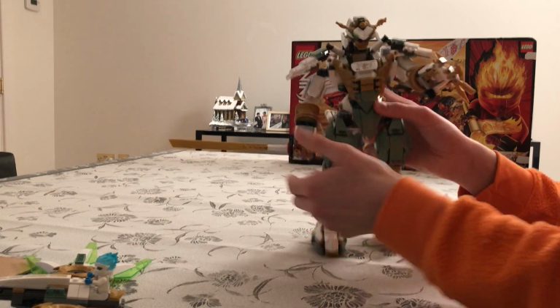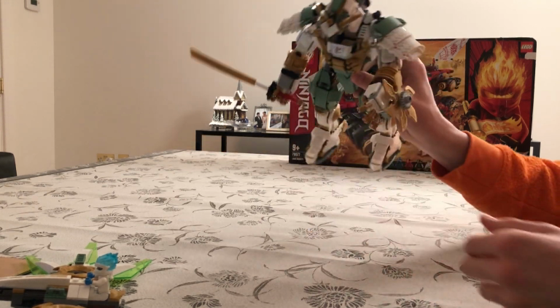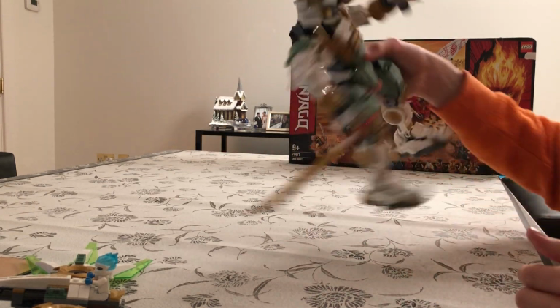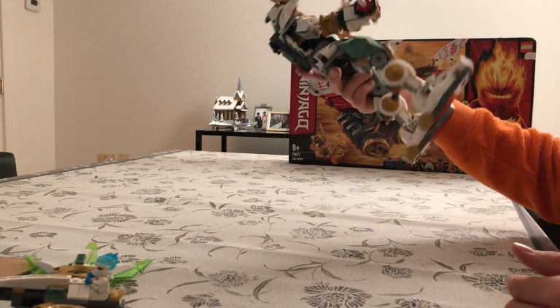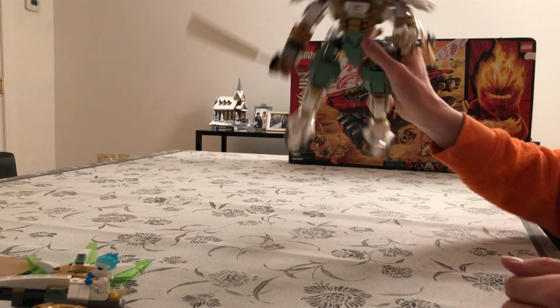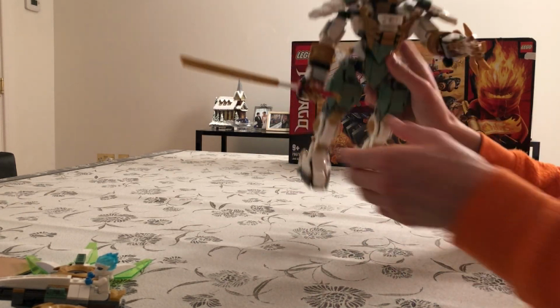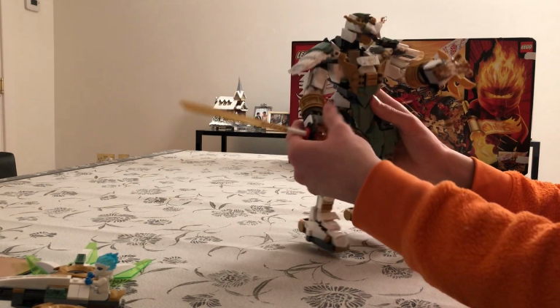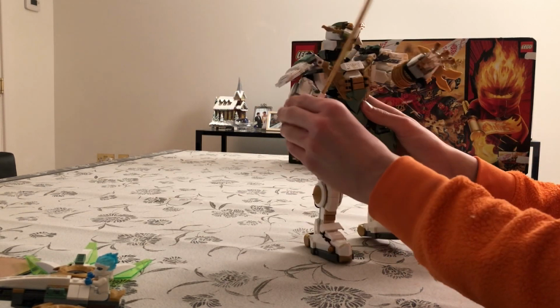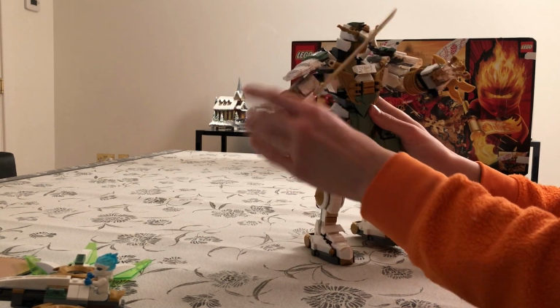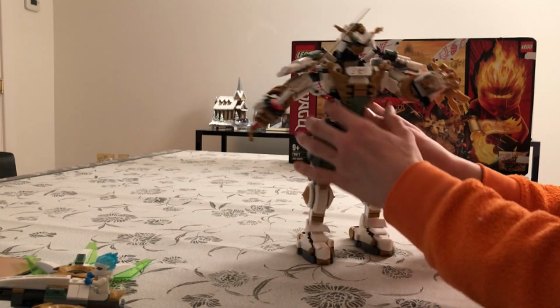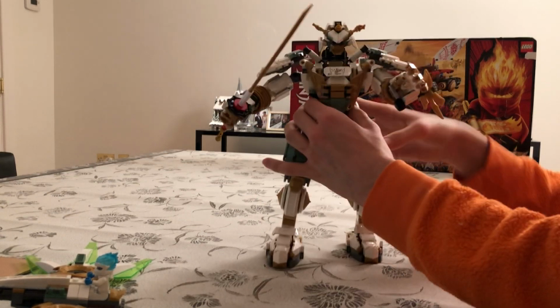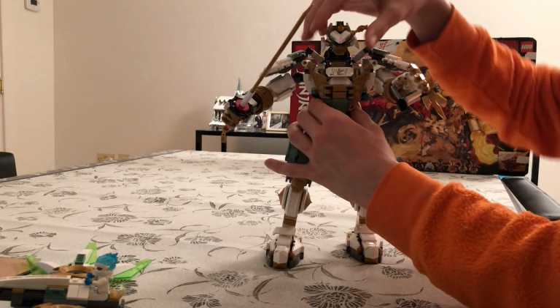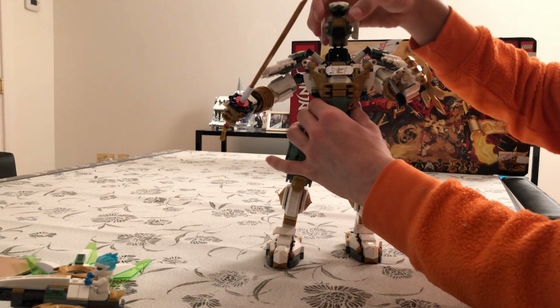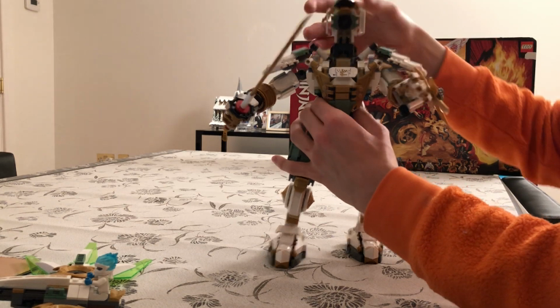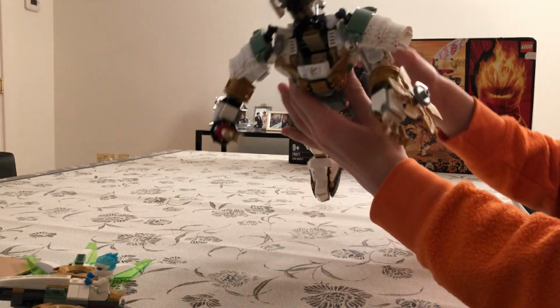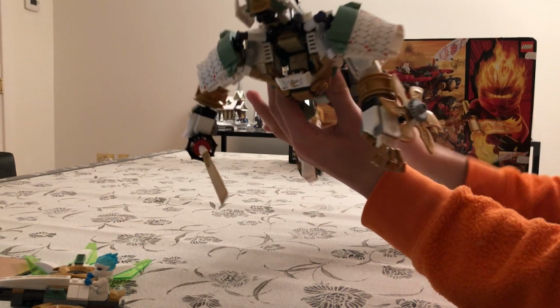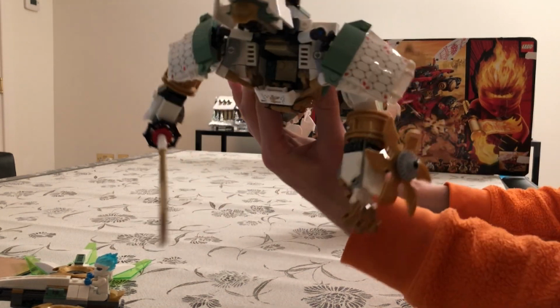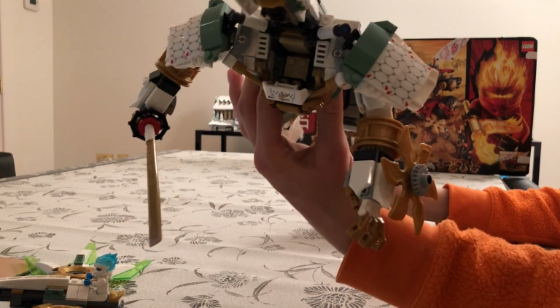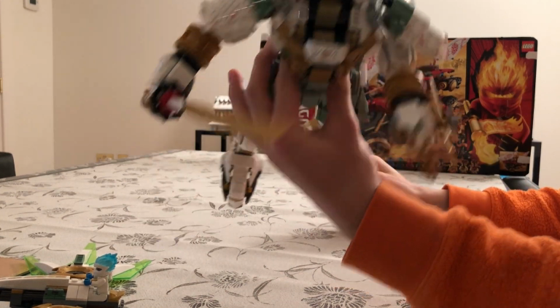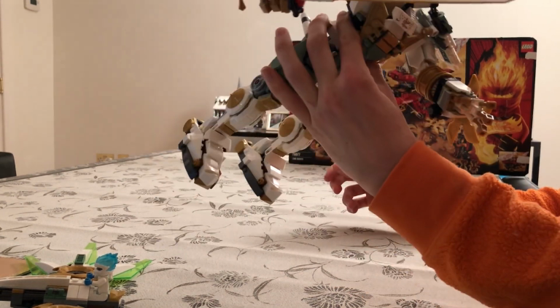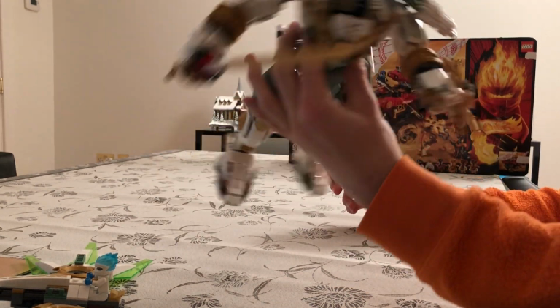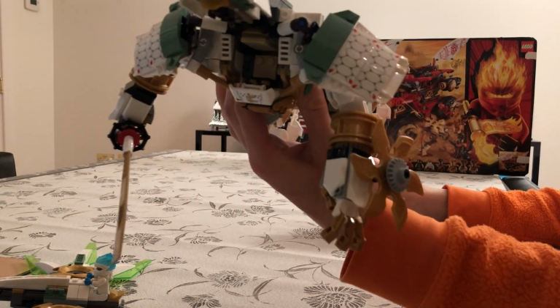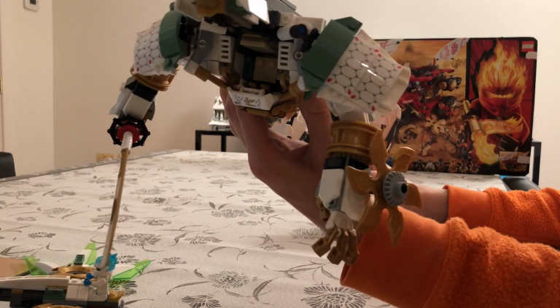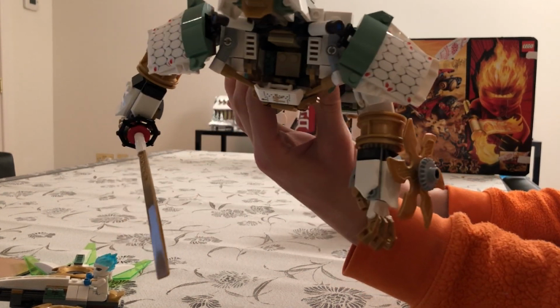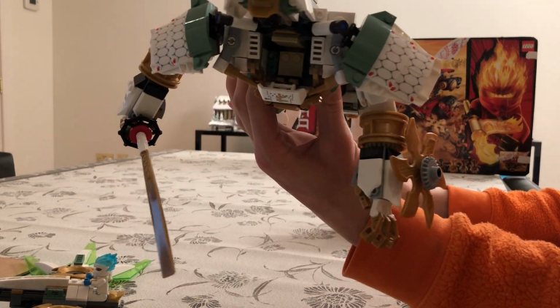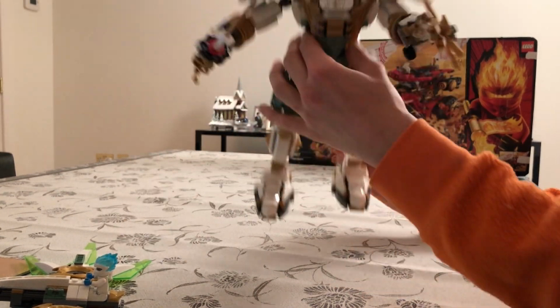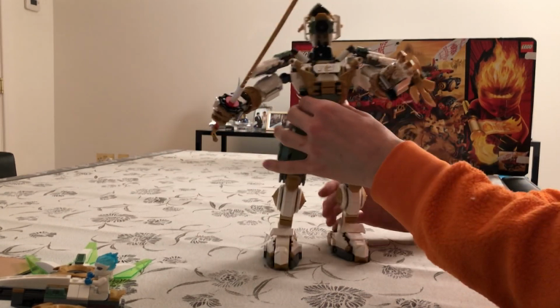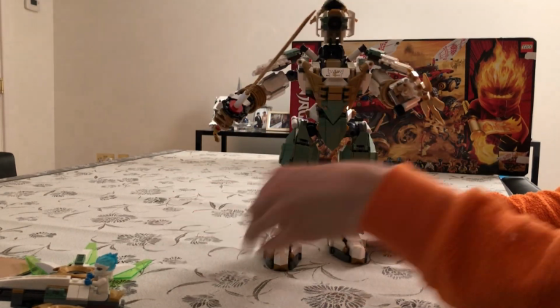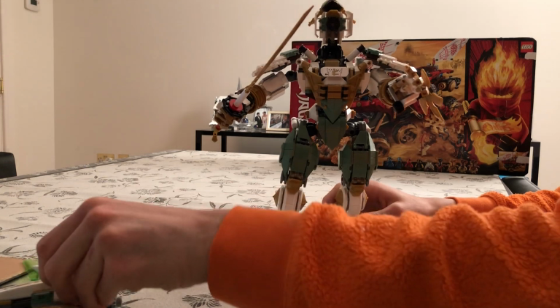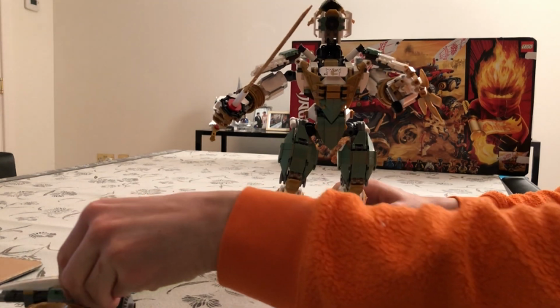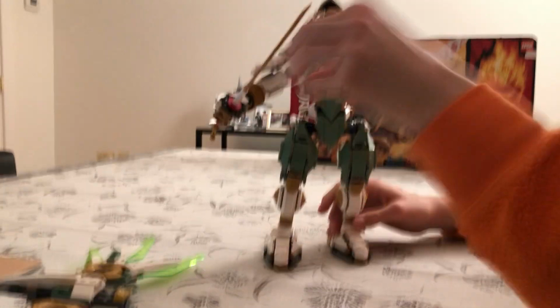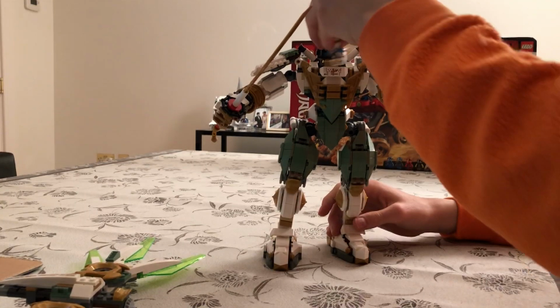You can just slice around. And if we open the cockpit, inside we have a little bit of decor, a little bit of control panels. You can put a minifigure inside.